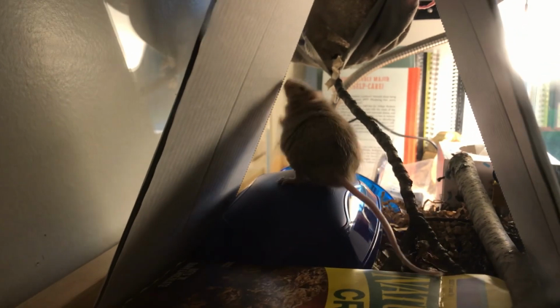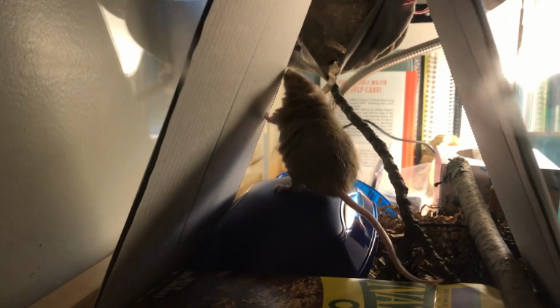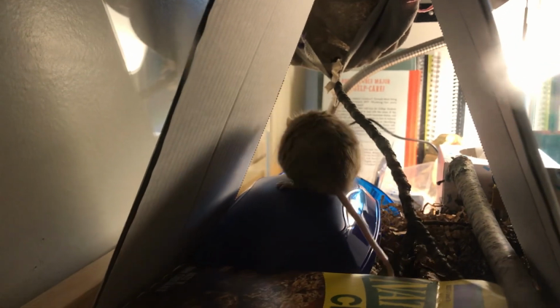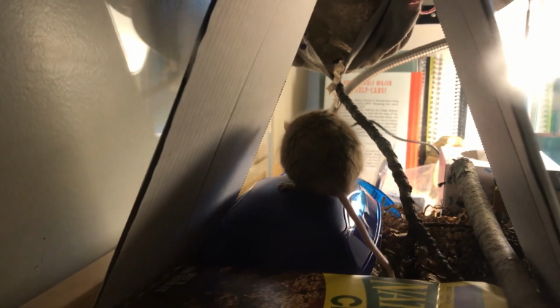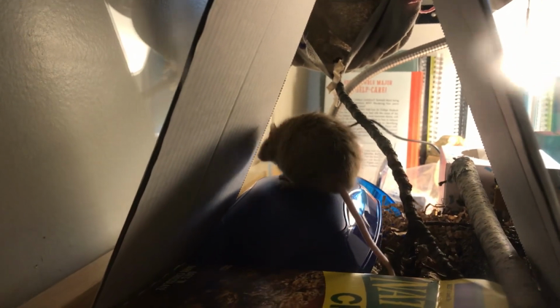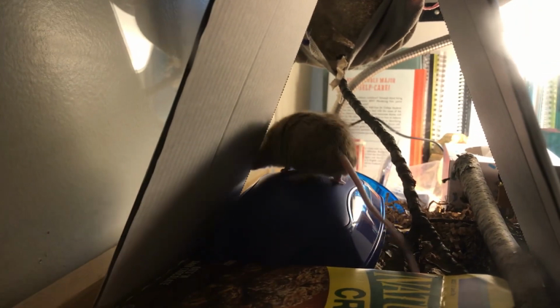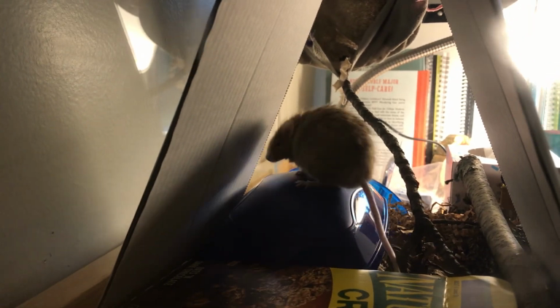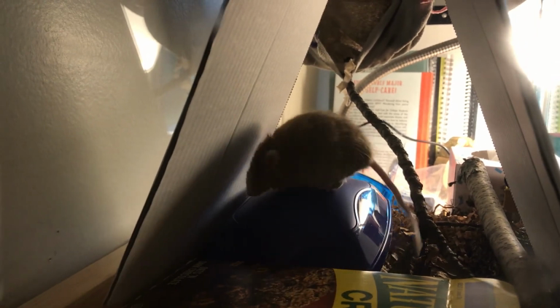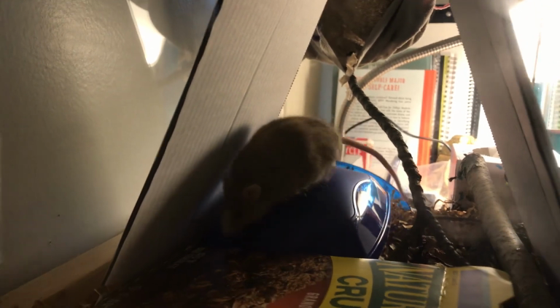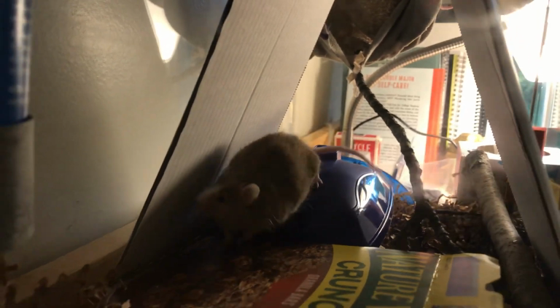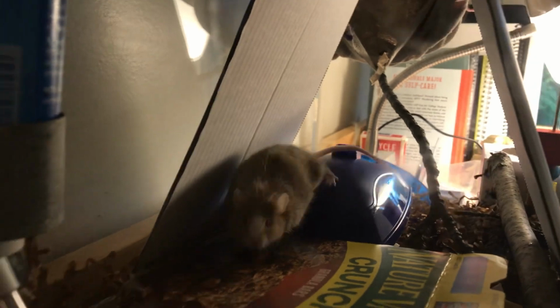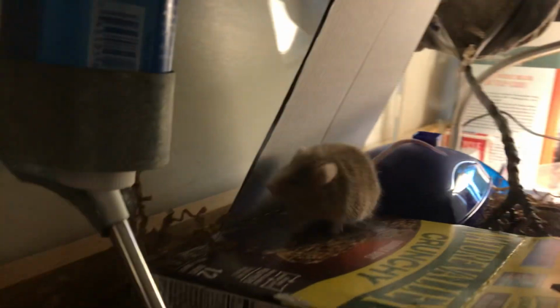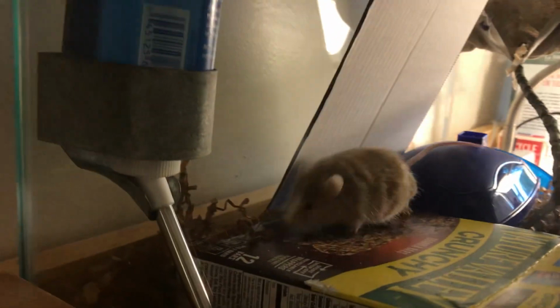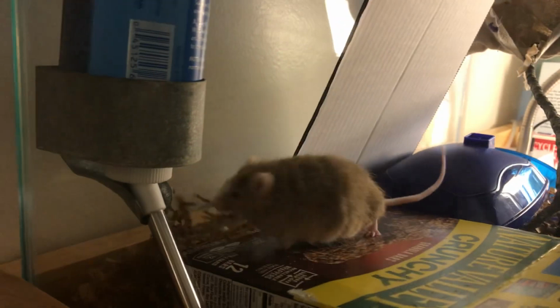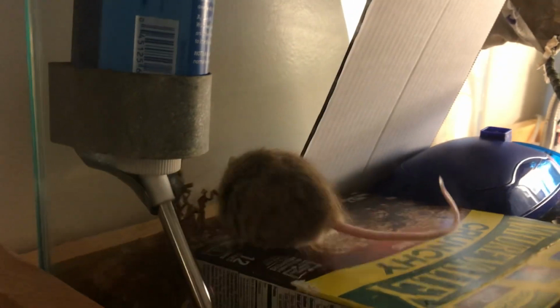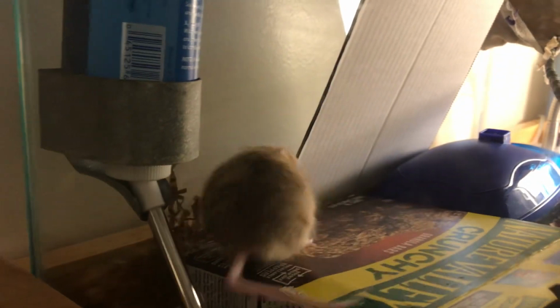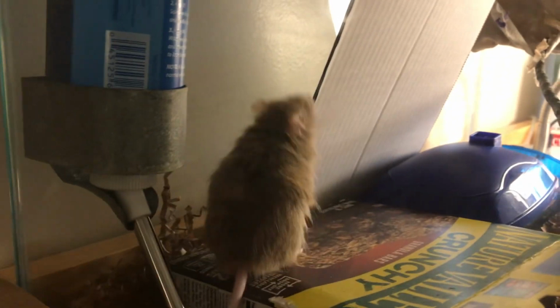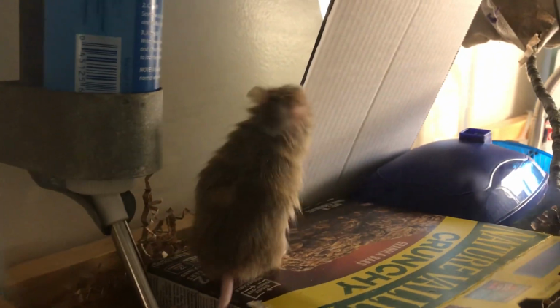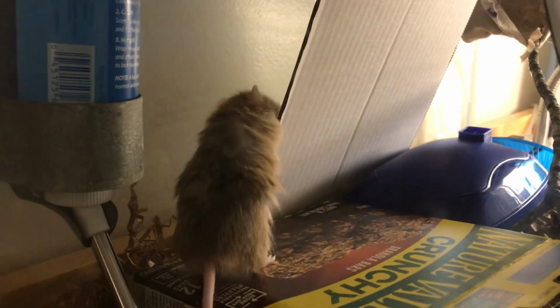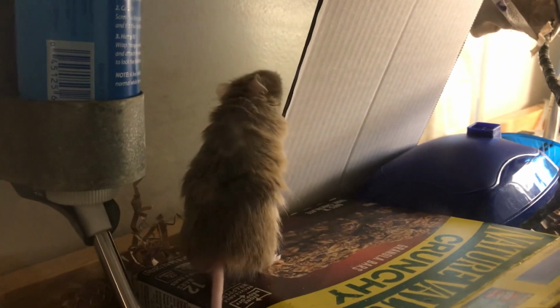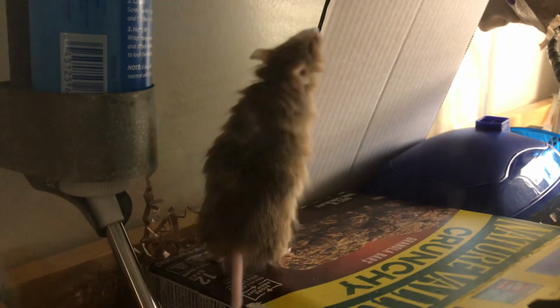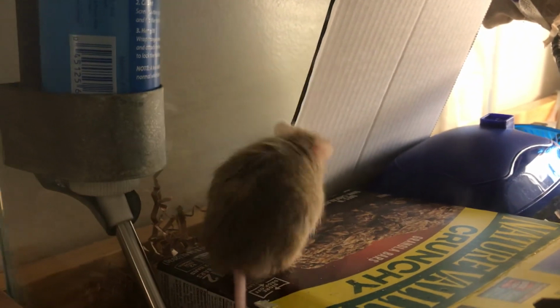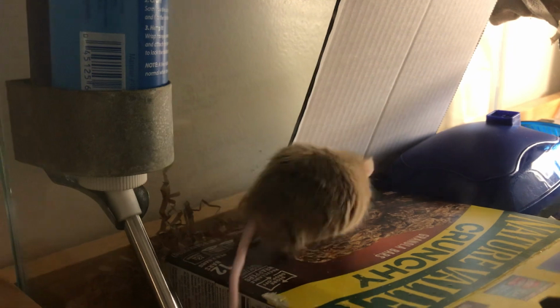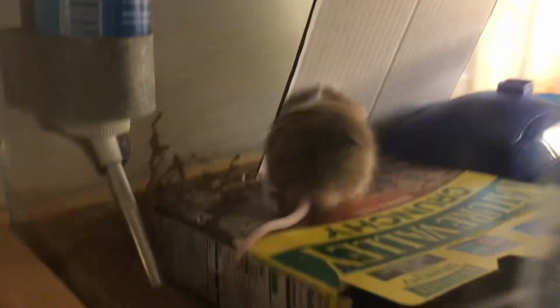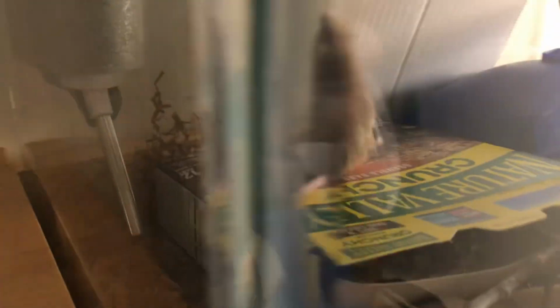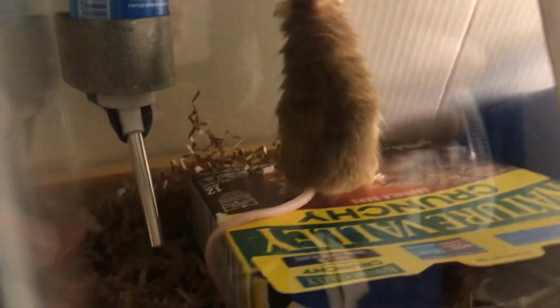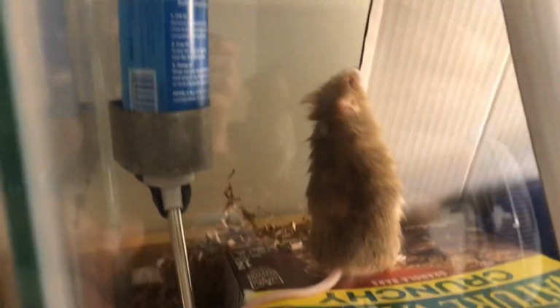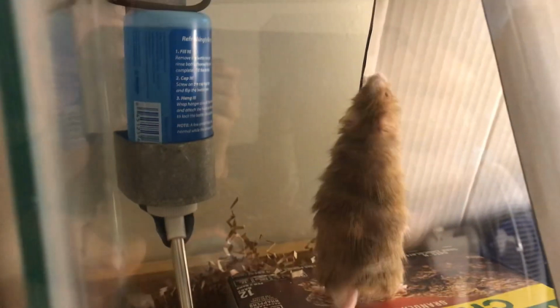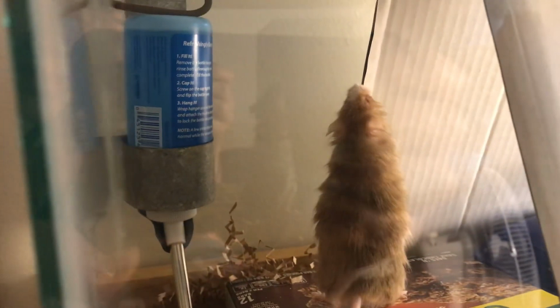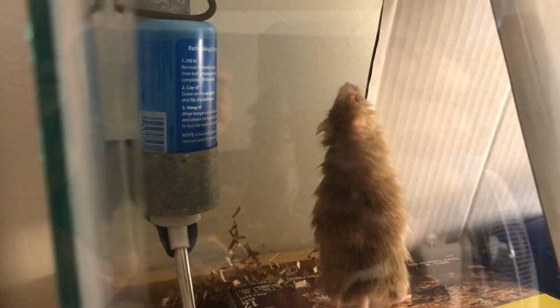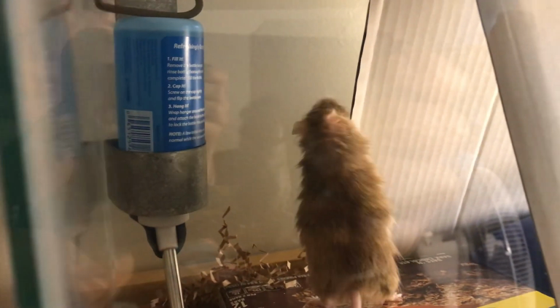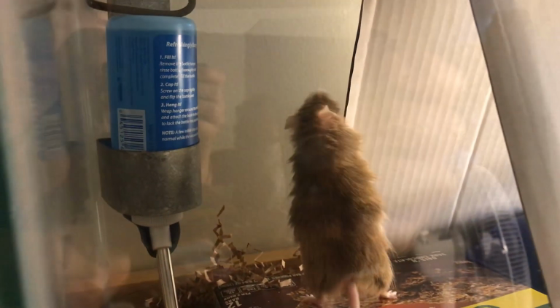He's just a little confused, but he's figuring it out. It's probably too slippery for him to climb, but I feel like he could chew the corners.